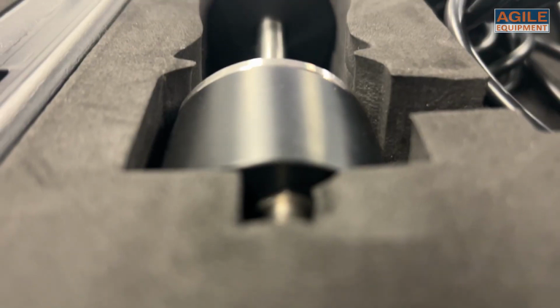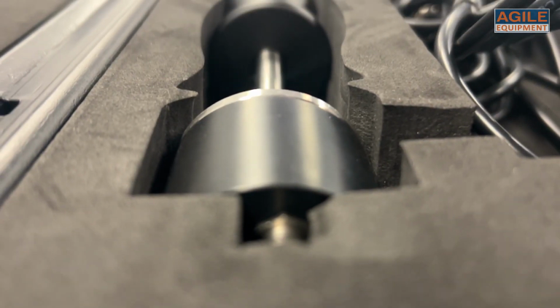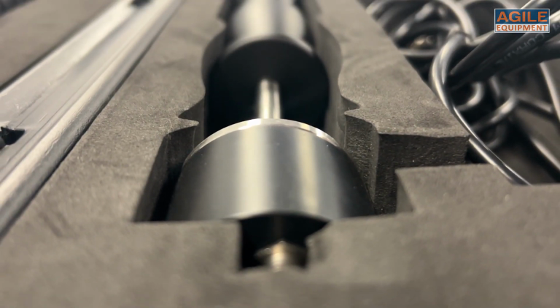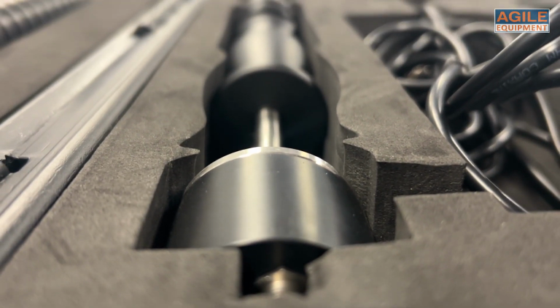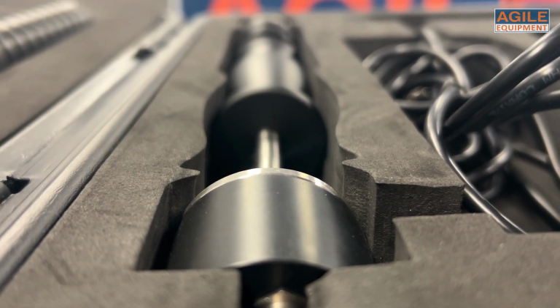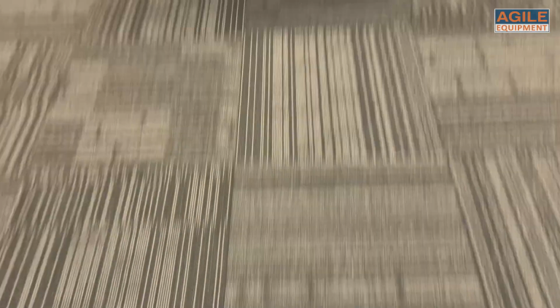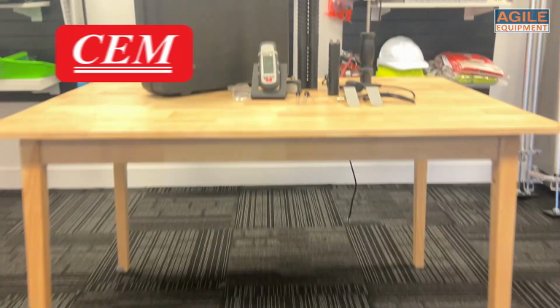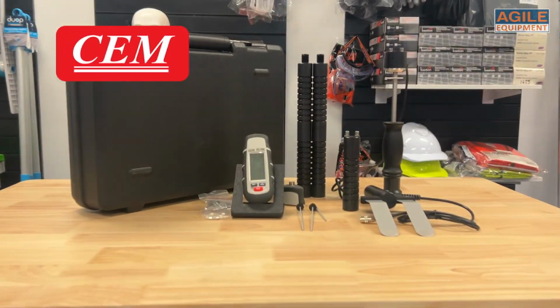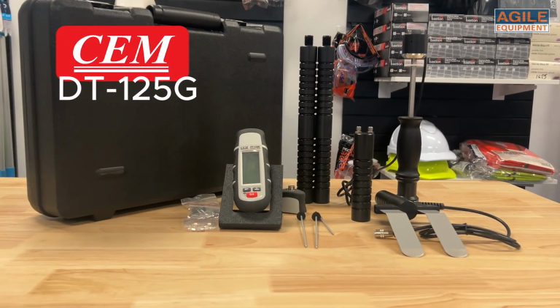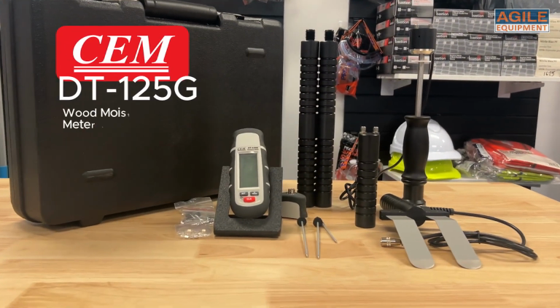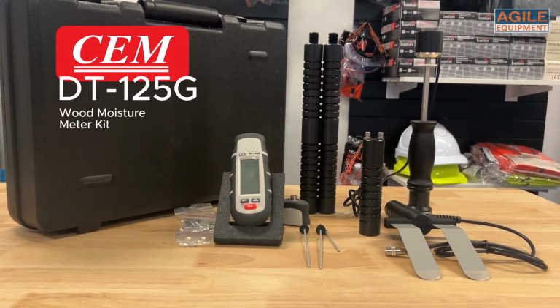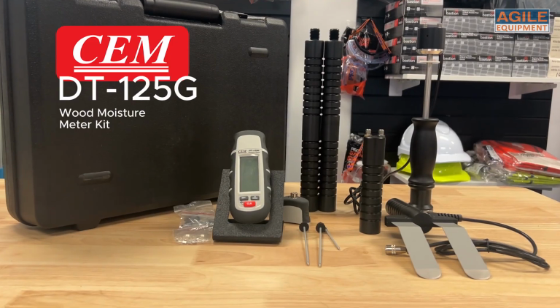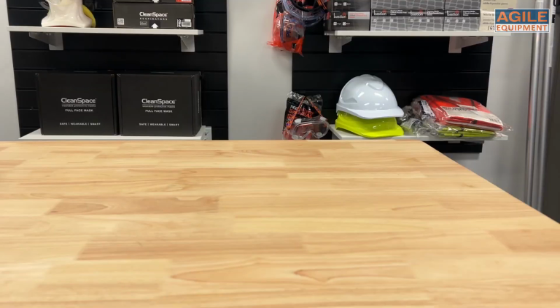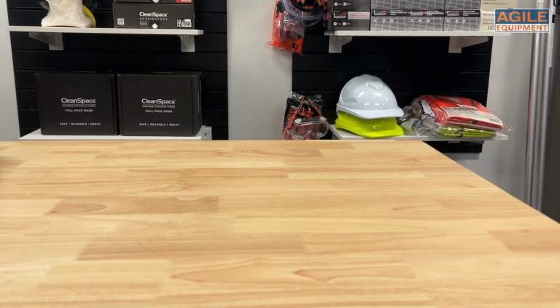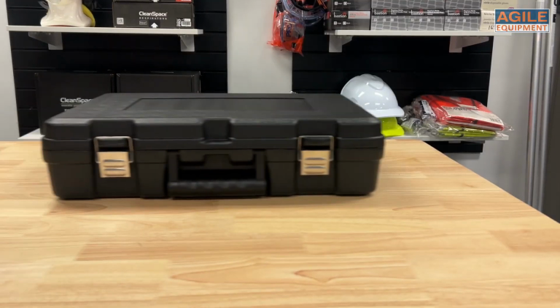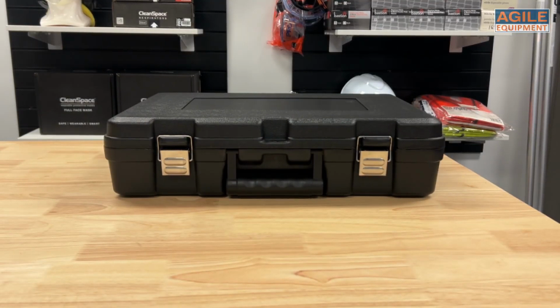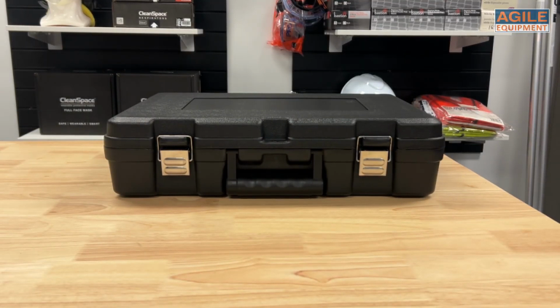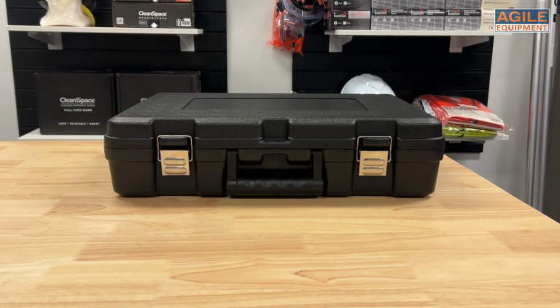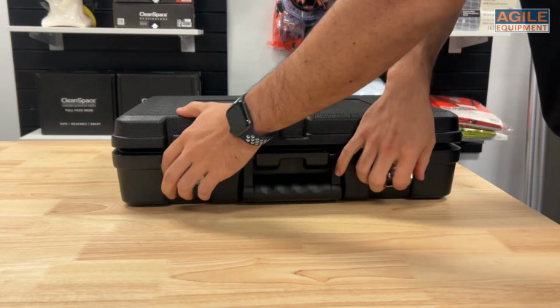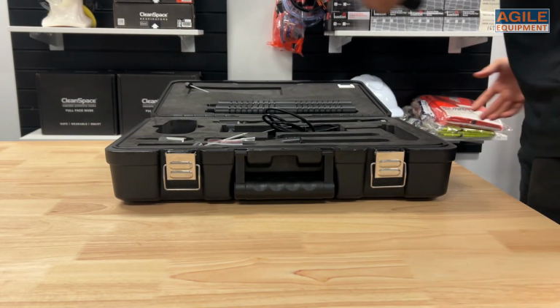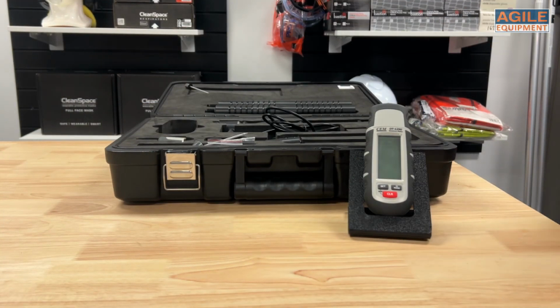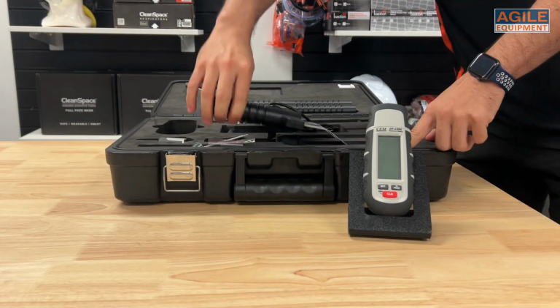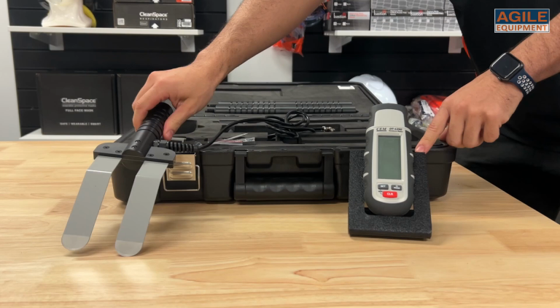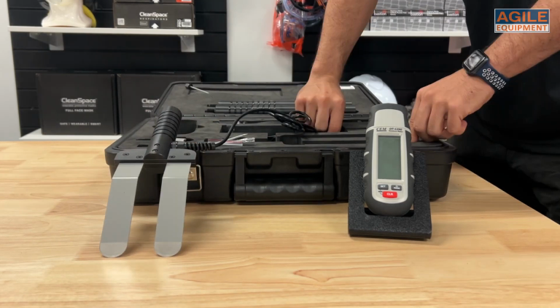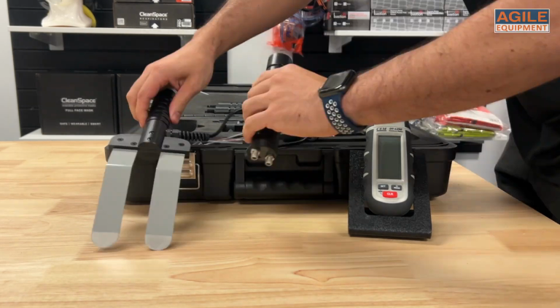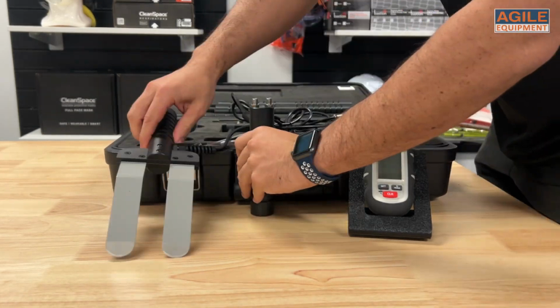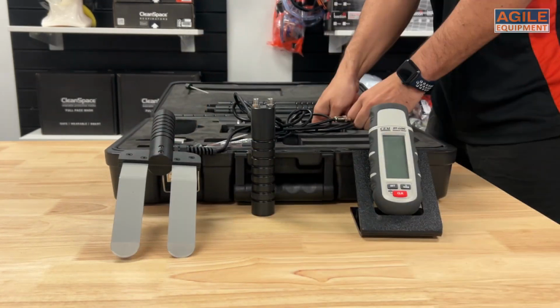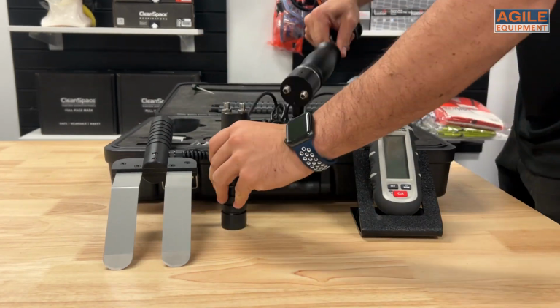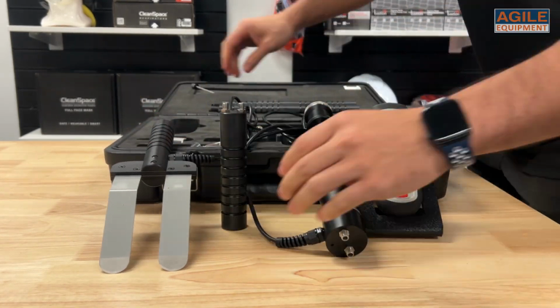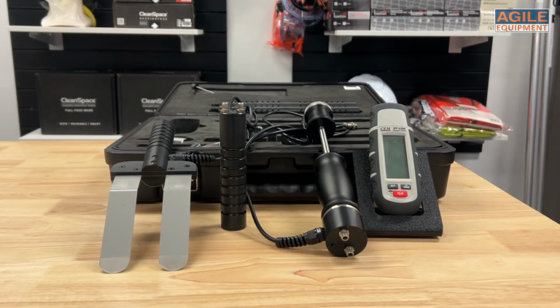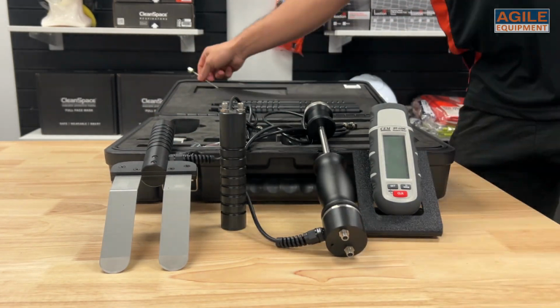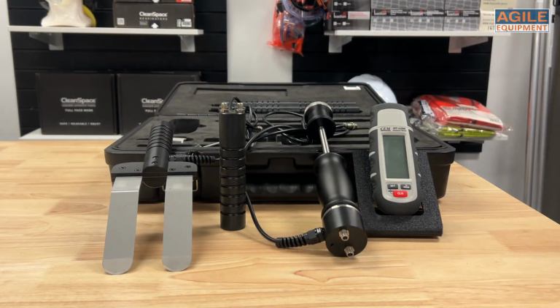This is the new Wood Moisture Meter Kit by CEM, the DT125G. This kit has everything a water damage technician needs to identify high excess moisture points of wood, building materials, carpet and more — all with its included accessories, so let's have a look.